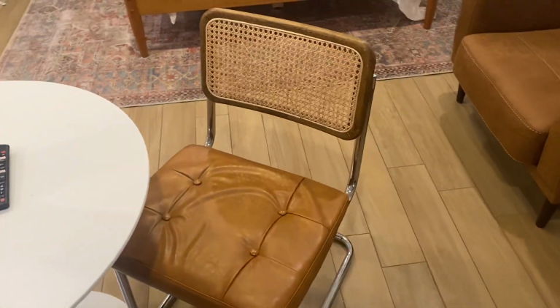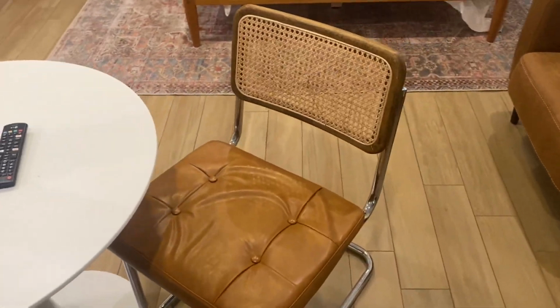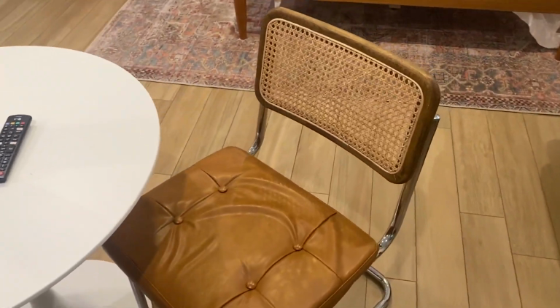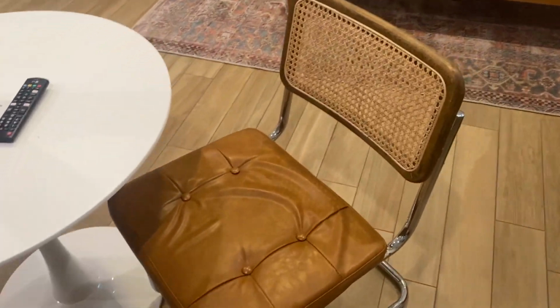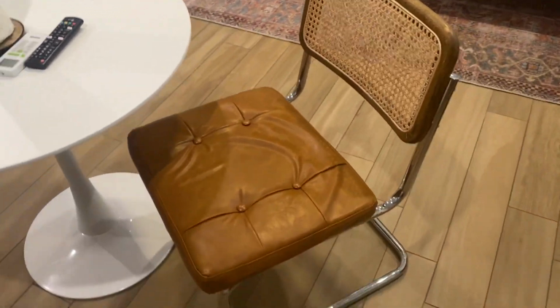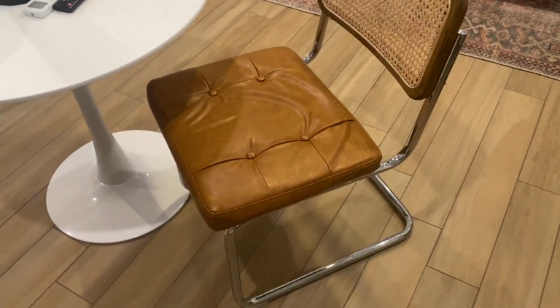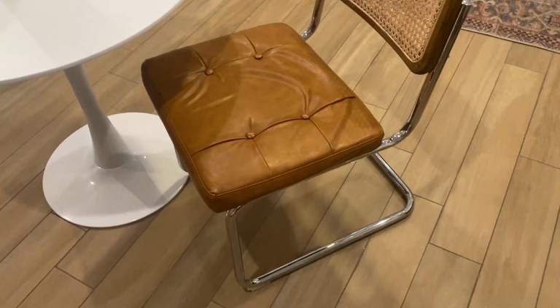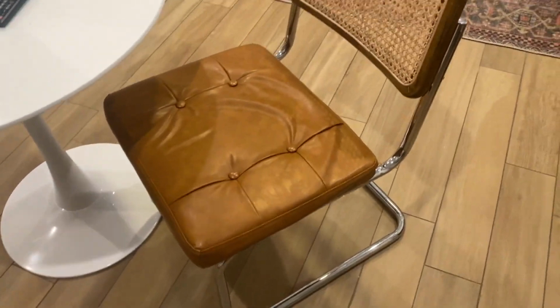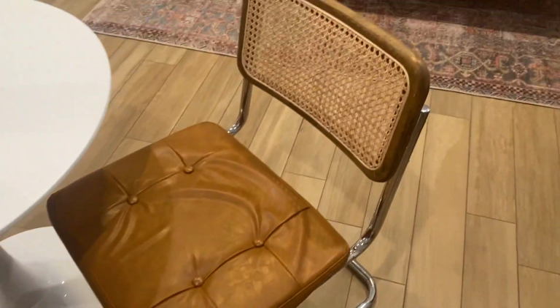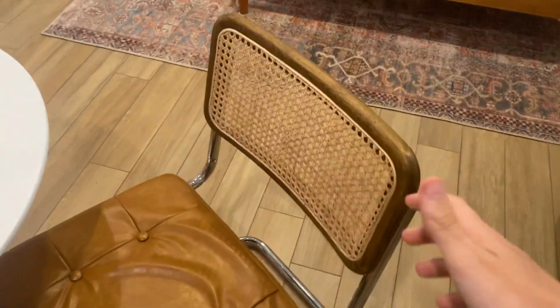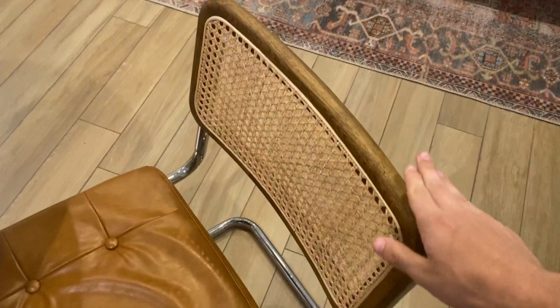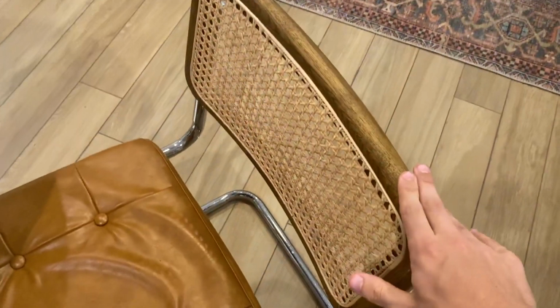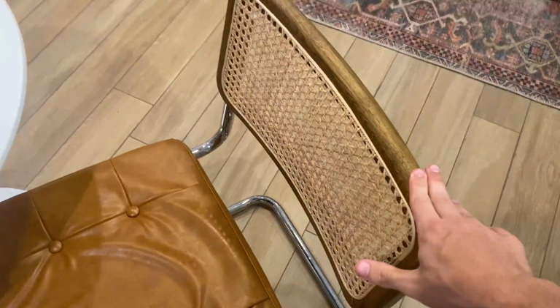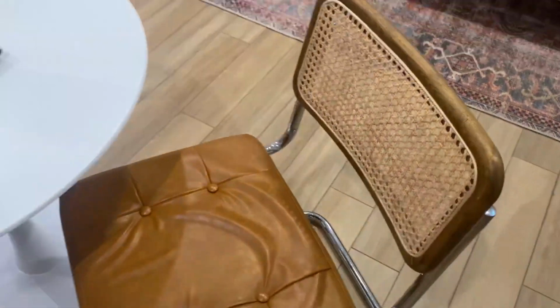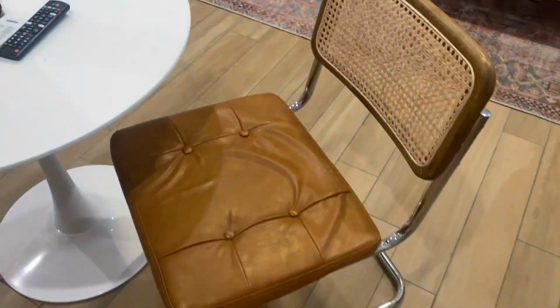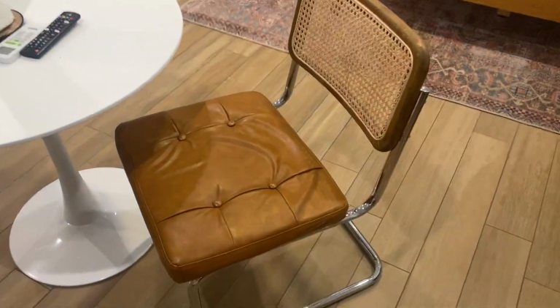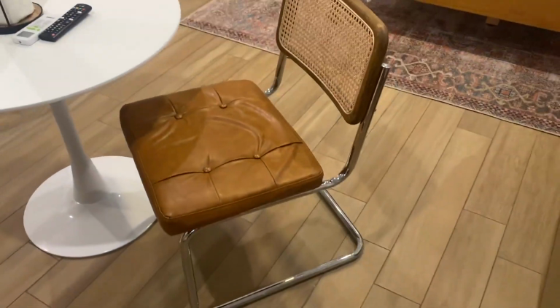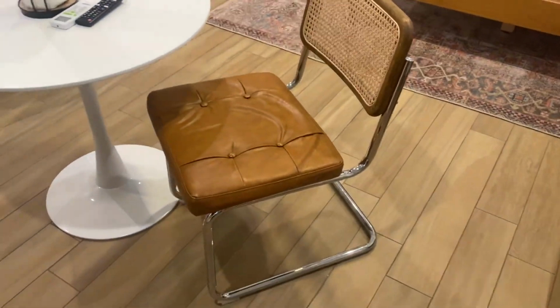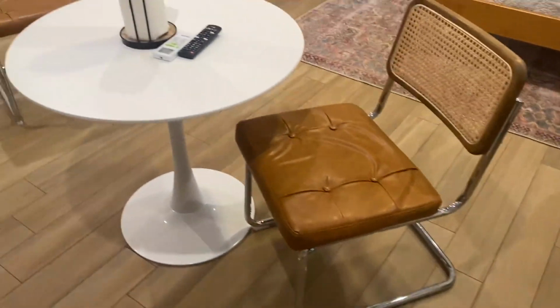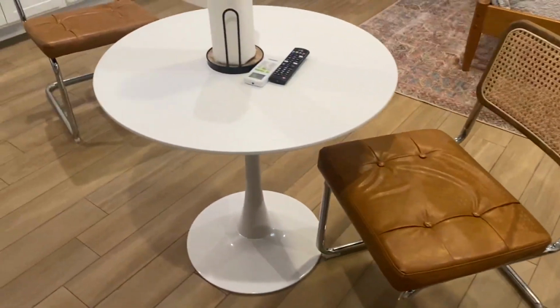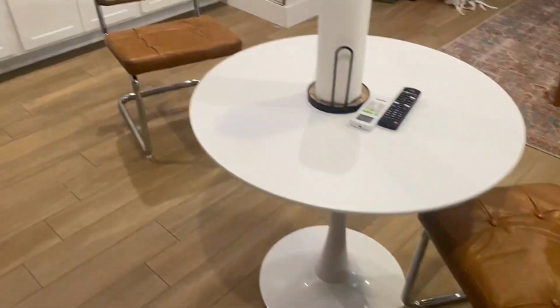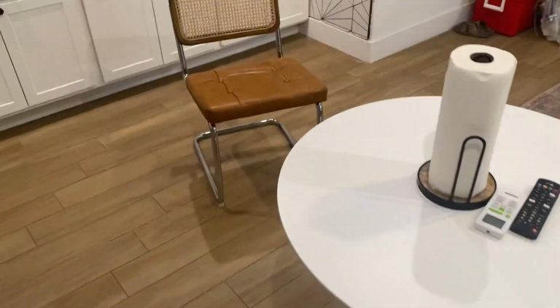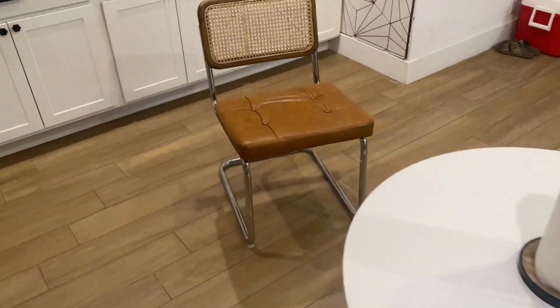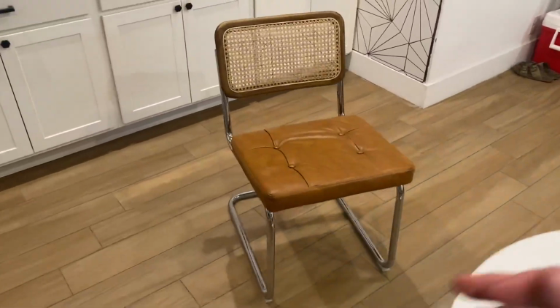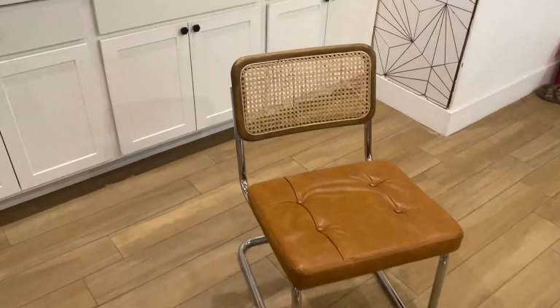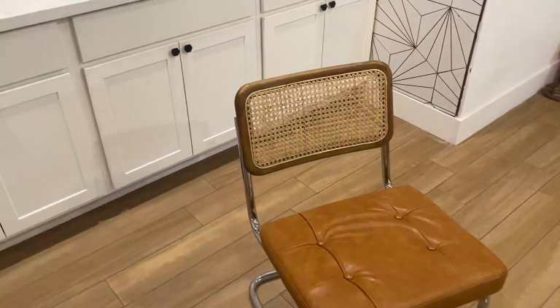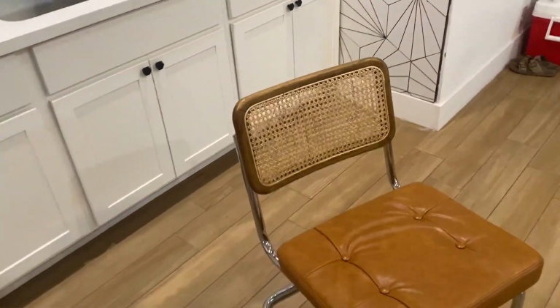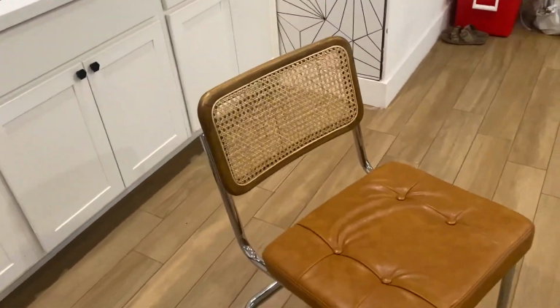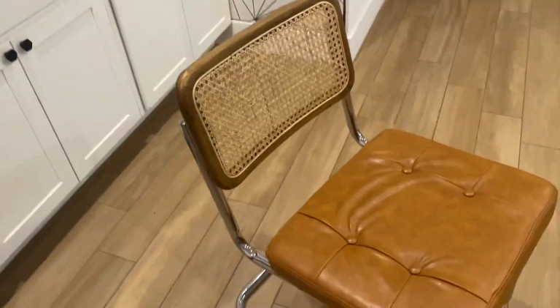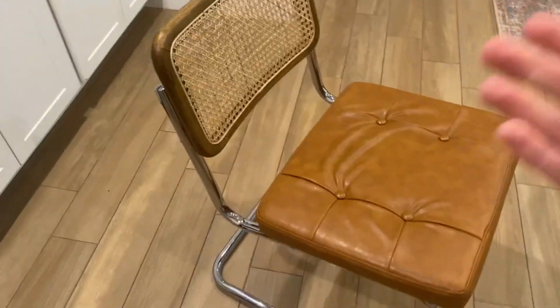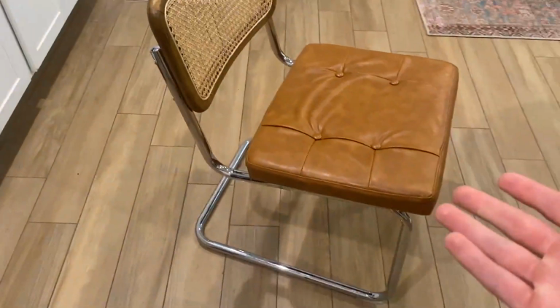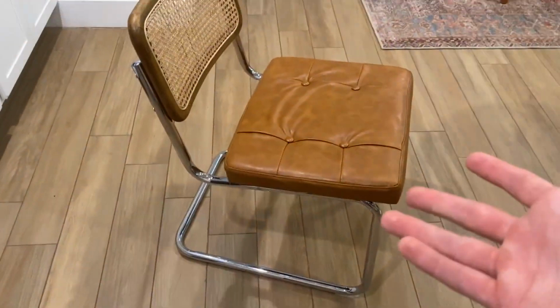Hey everybody, just want to do a quick review video of these two chairs that we just got, to give you an idea of what they look like in person. I pulled this one off to the side over here — let's go take a closer look.